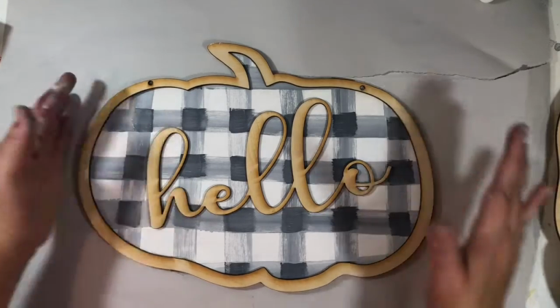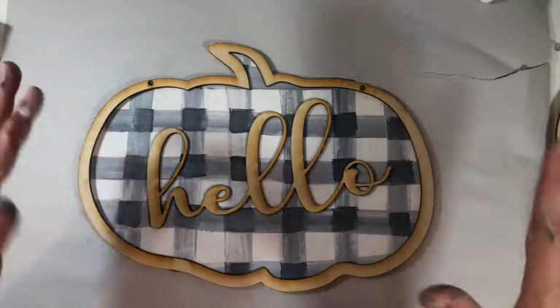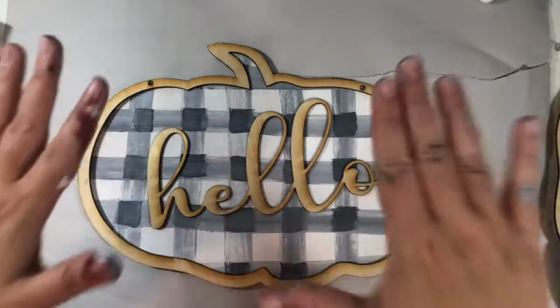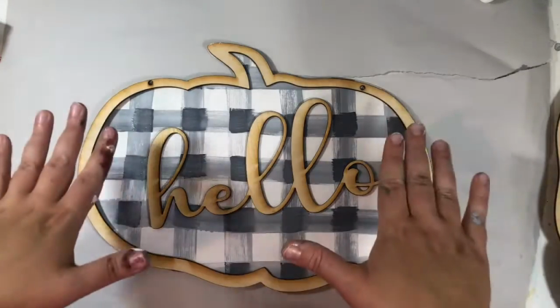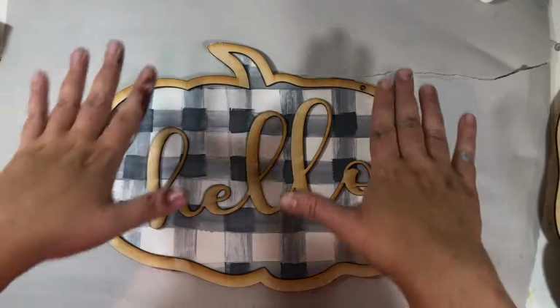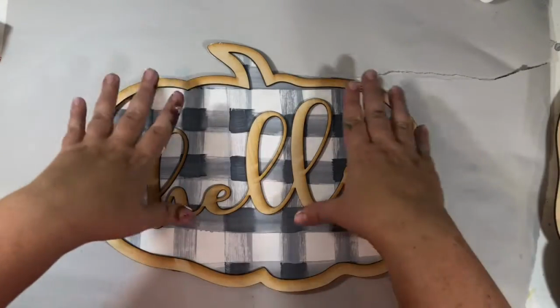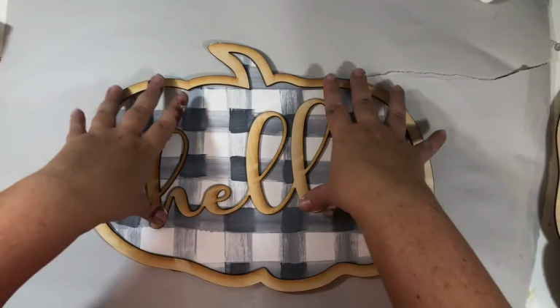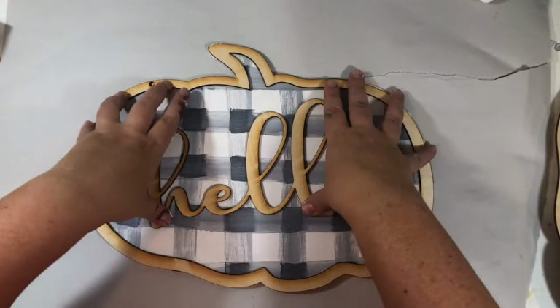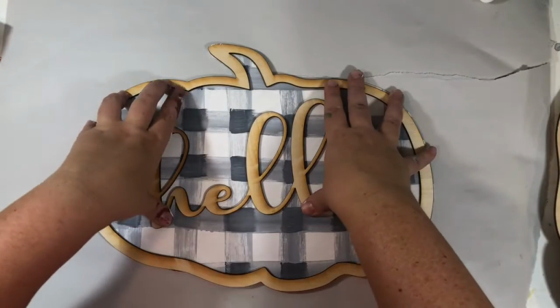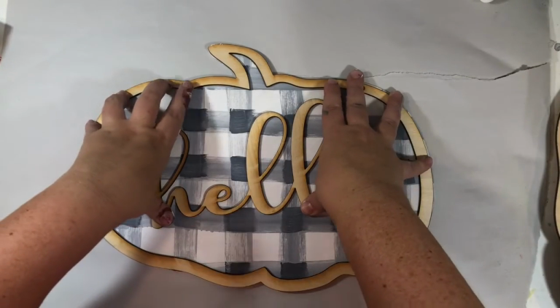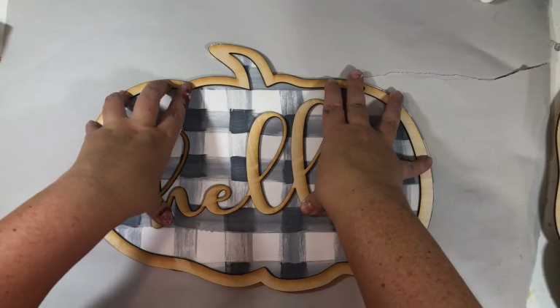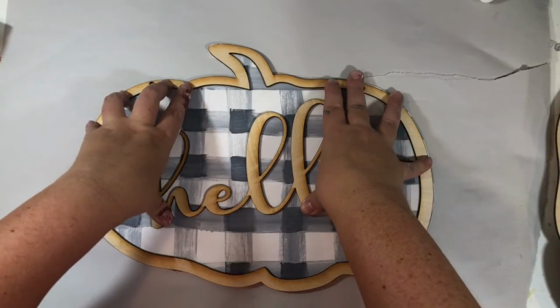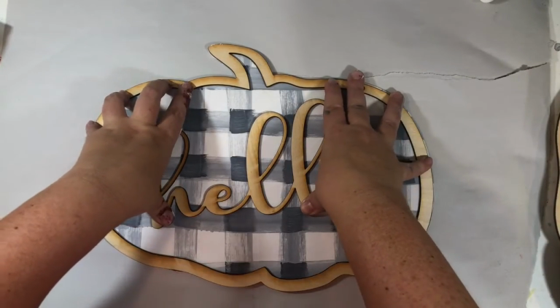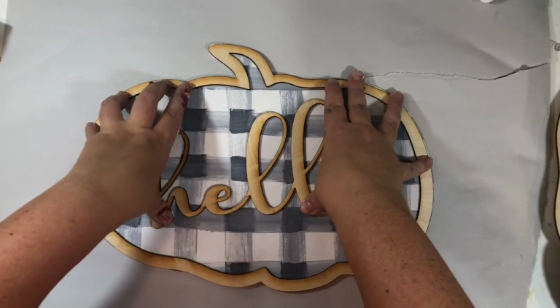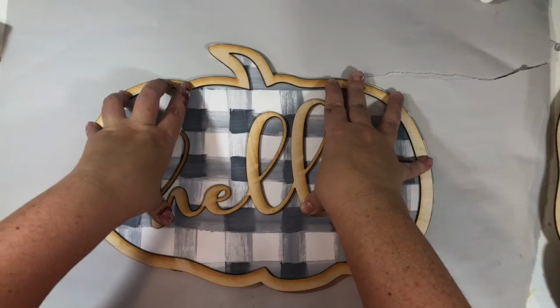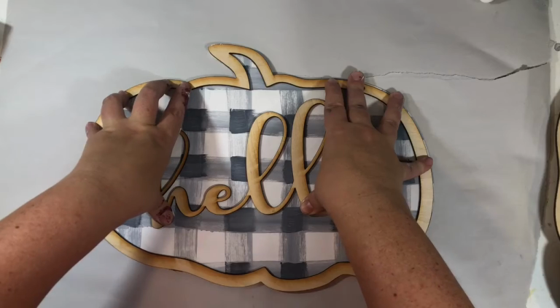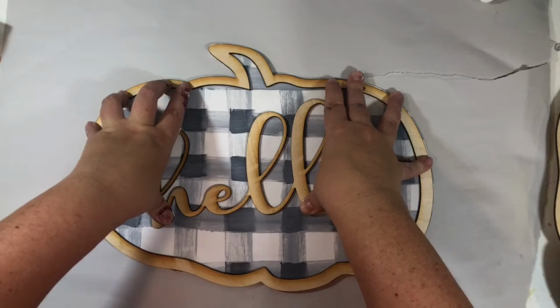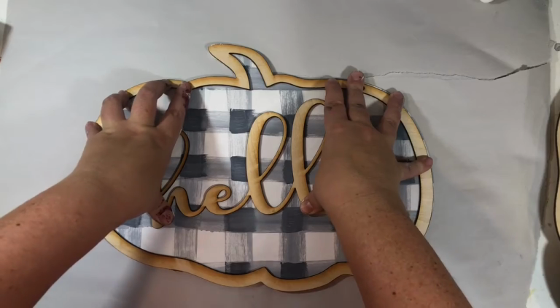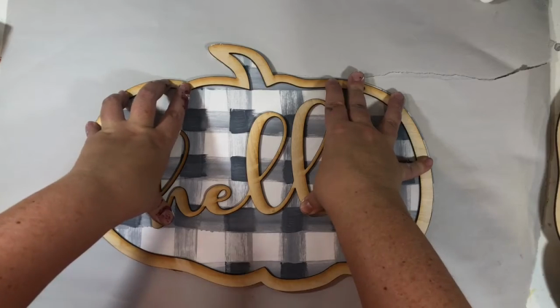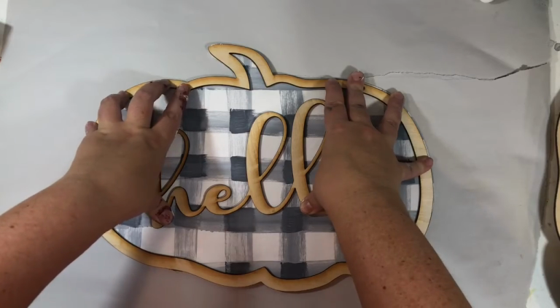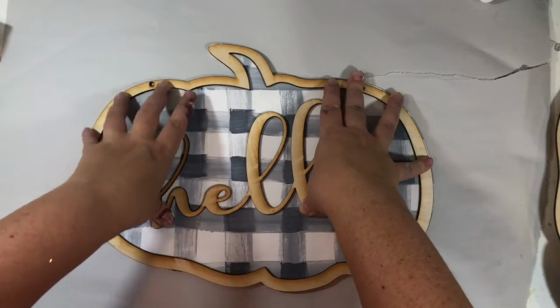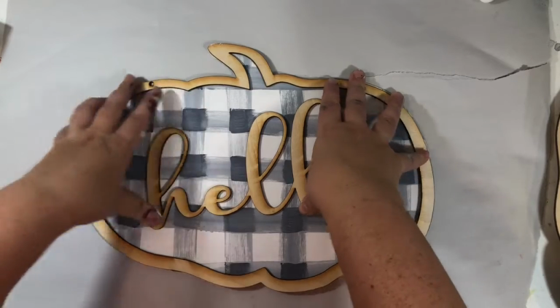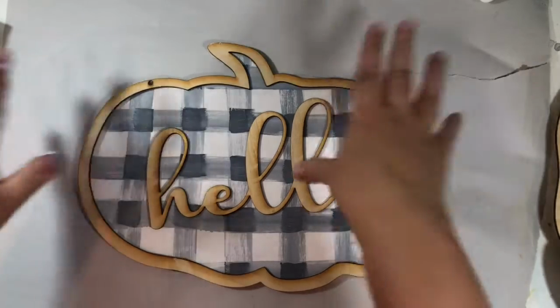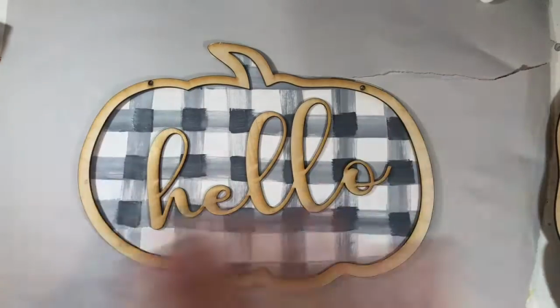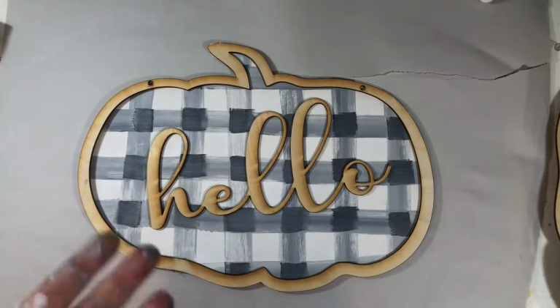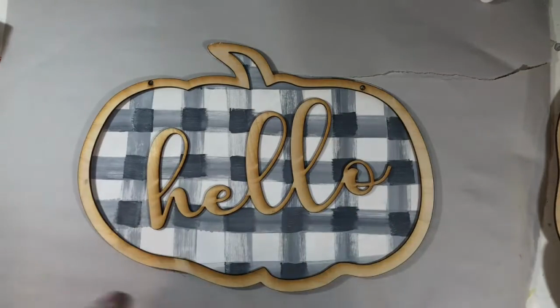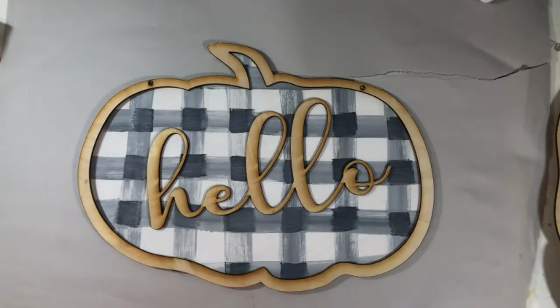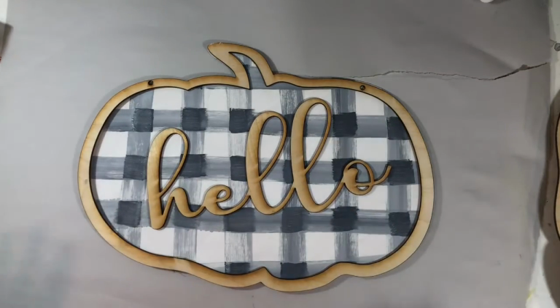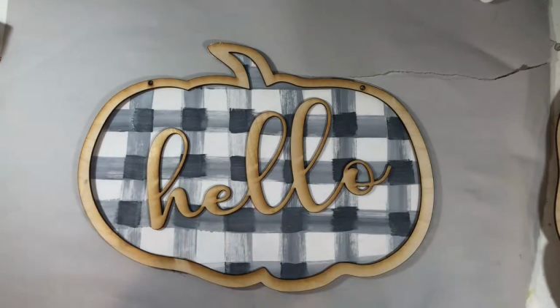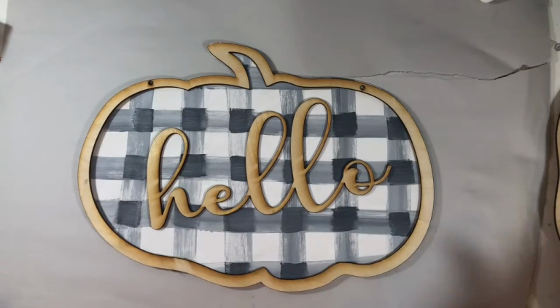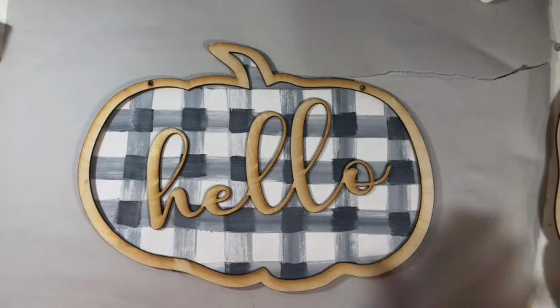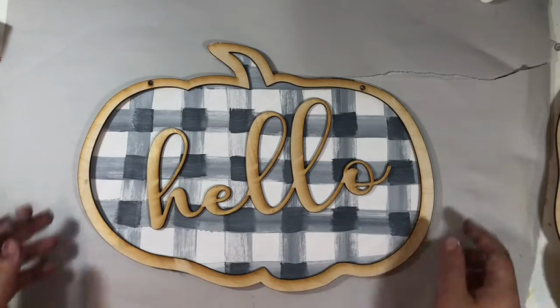You might want to, if everything's completely dry, put a little book or something on top of it just to make sure everything is flat.